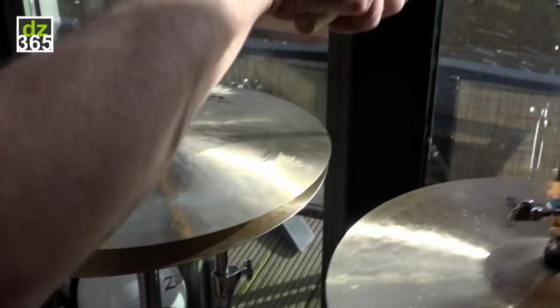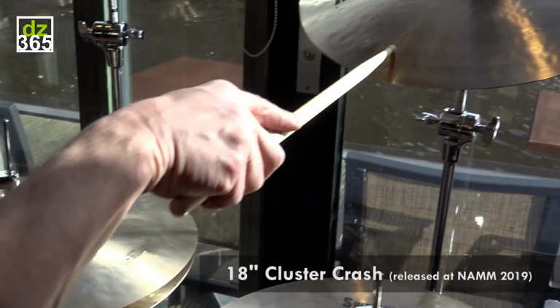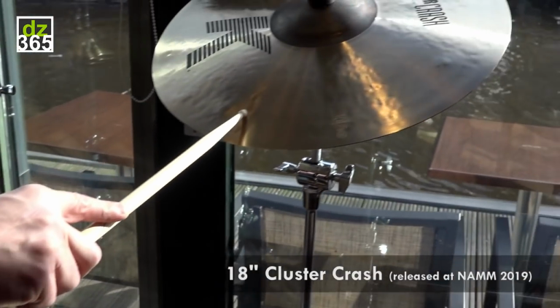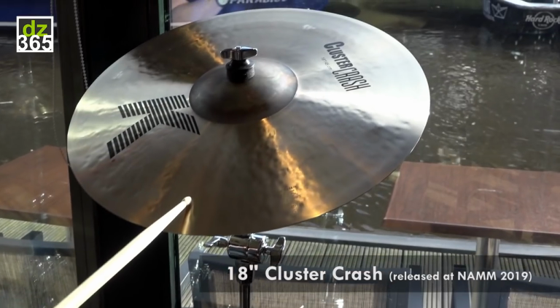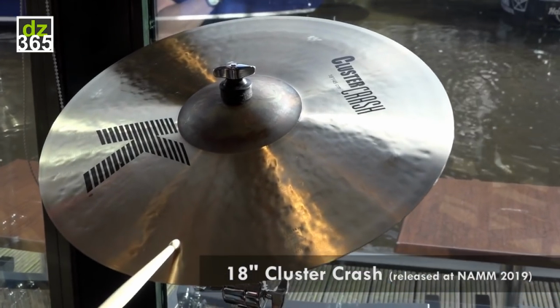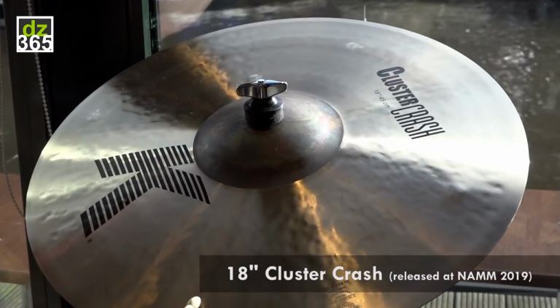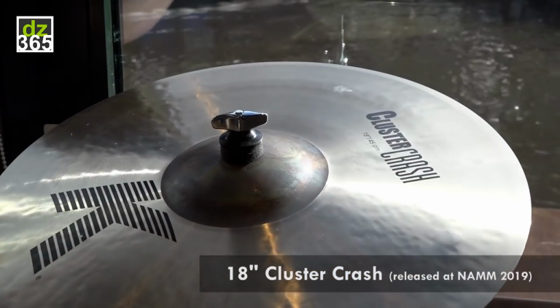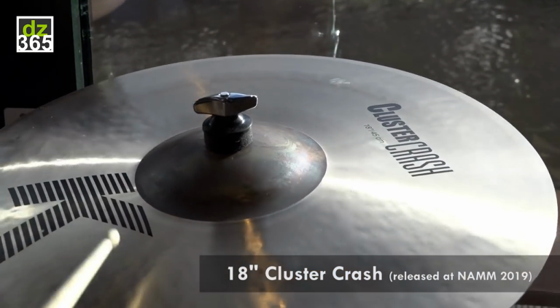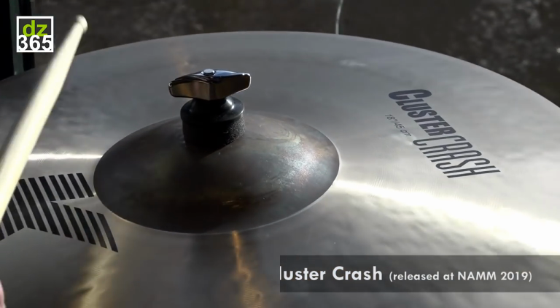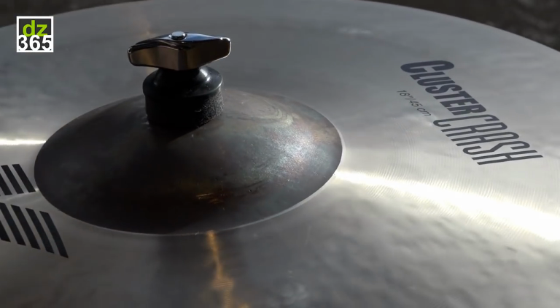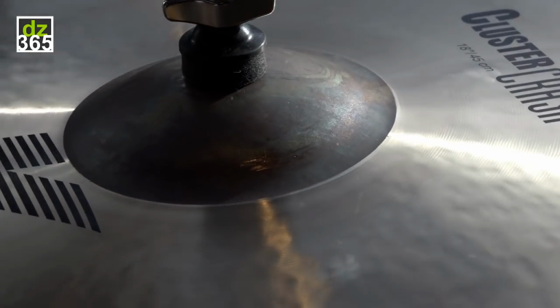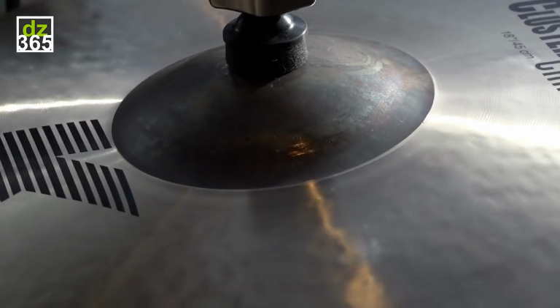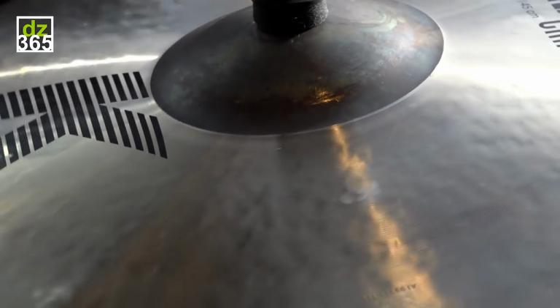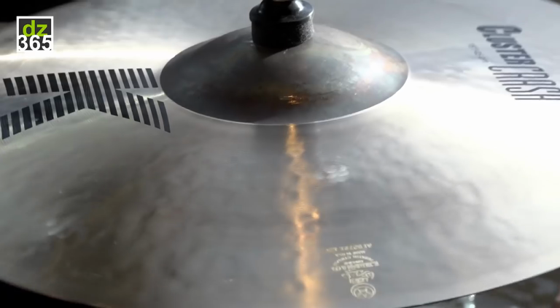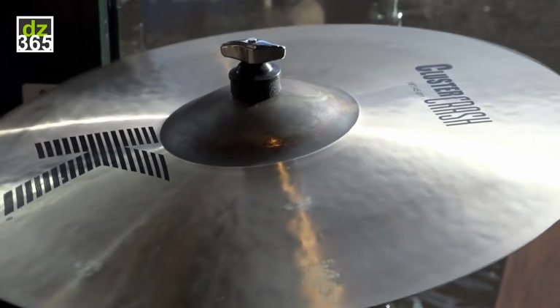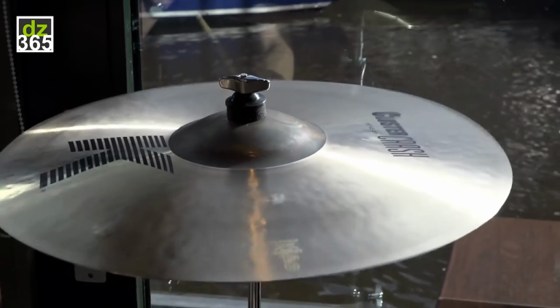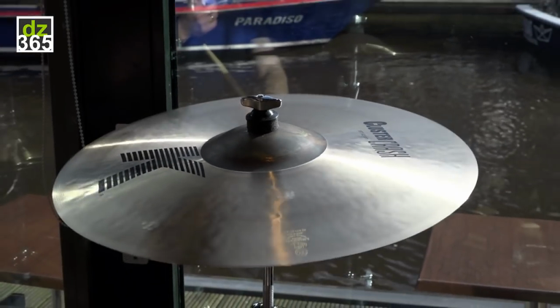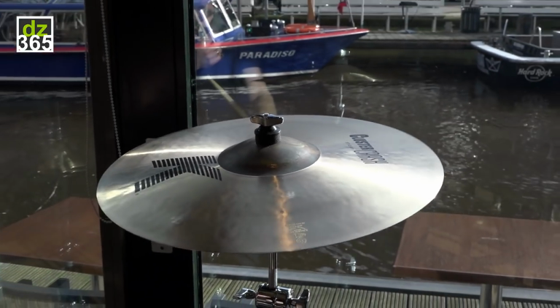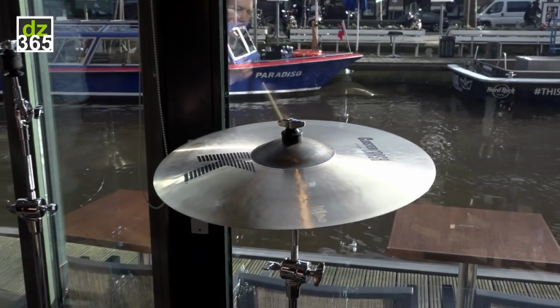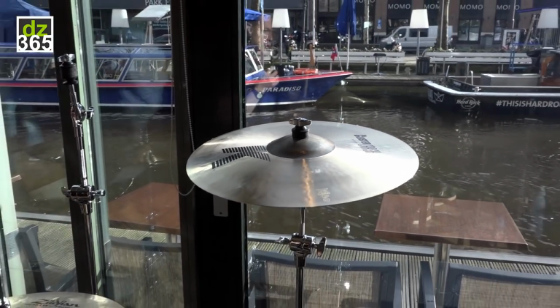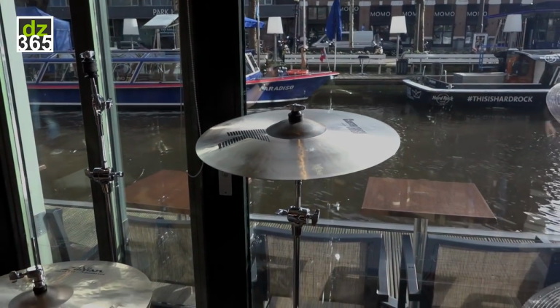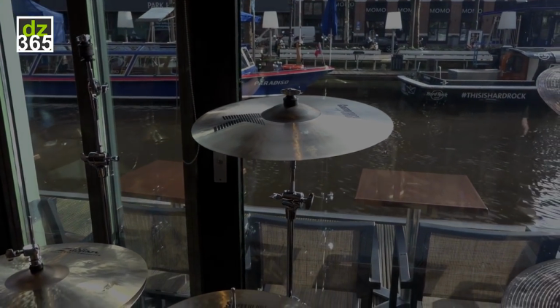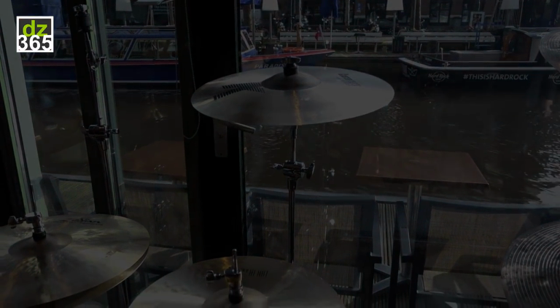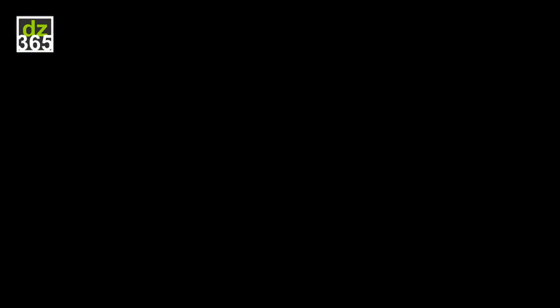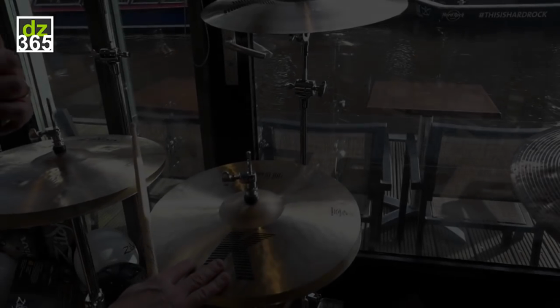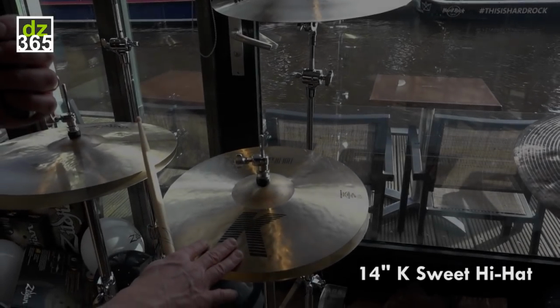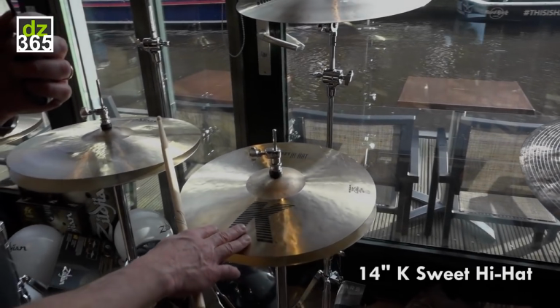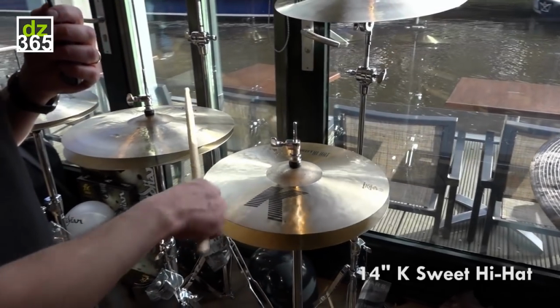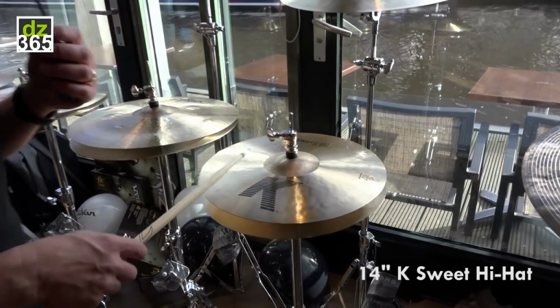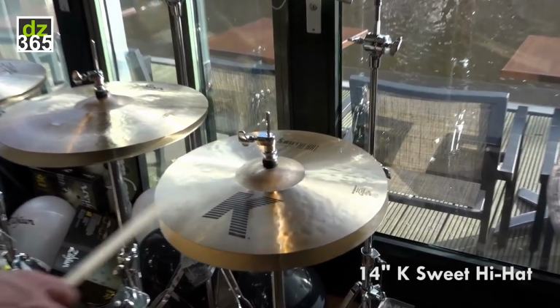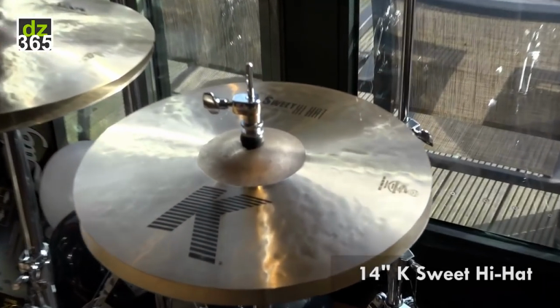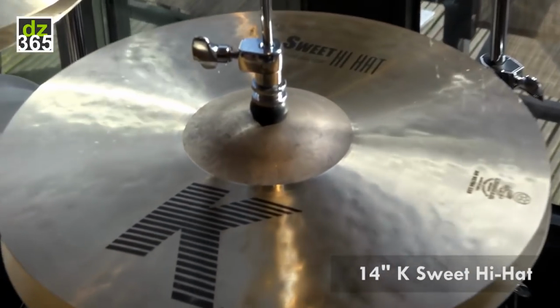Up here is one of the cluster crashes that just came out at January NAMM — this is the 18. And those clusters just dirty up the sound. Another new introduction from NAMM: 14 inch K Suite hi-hats.